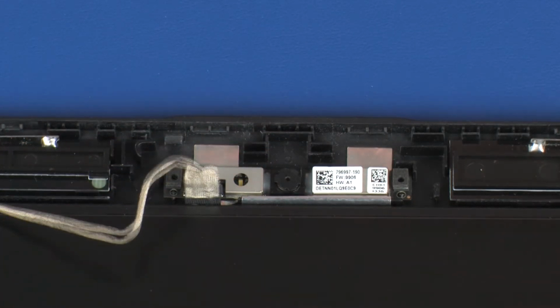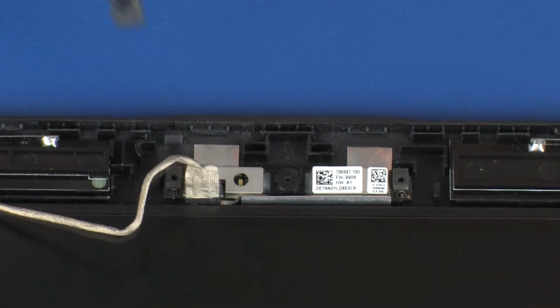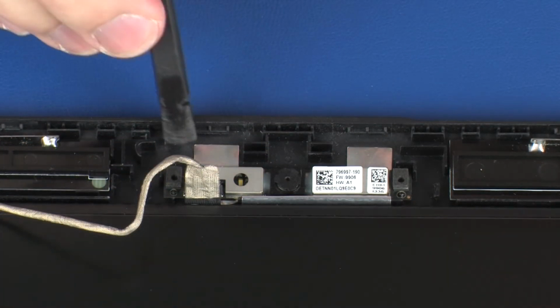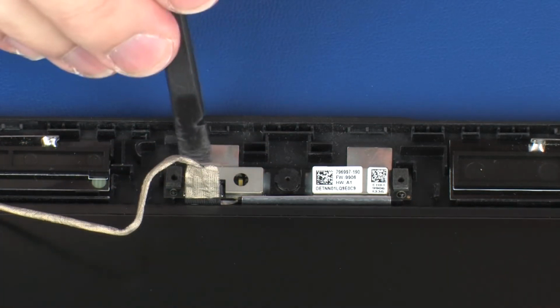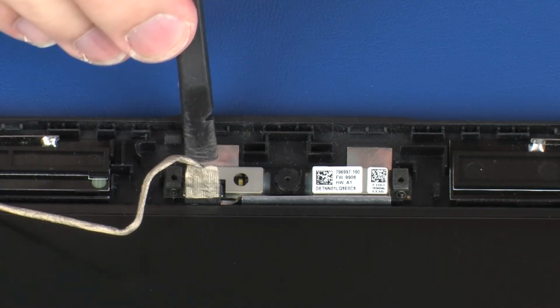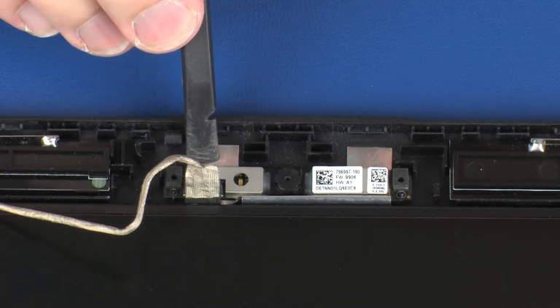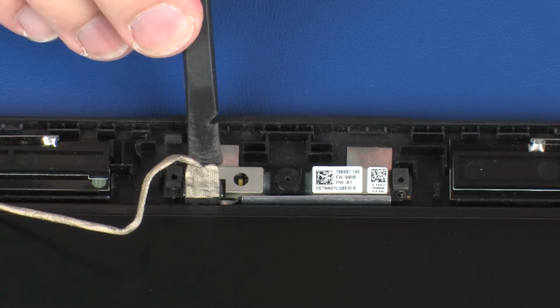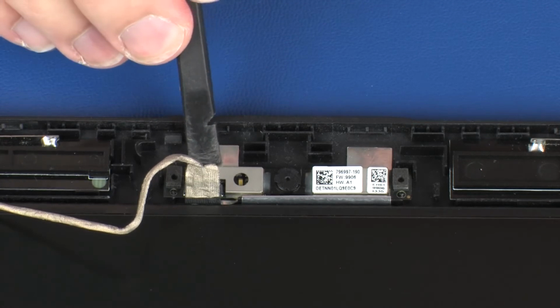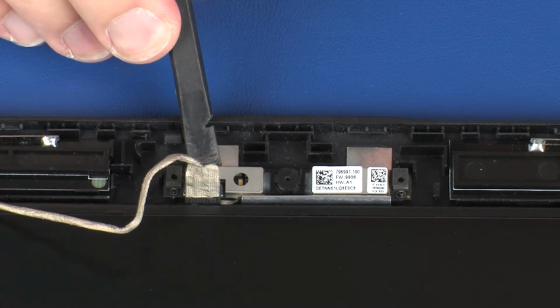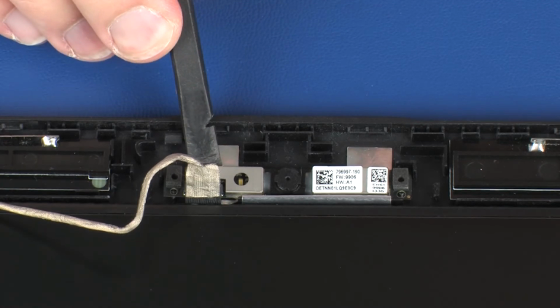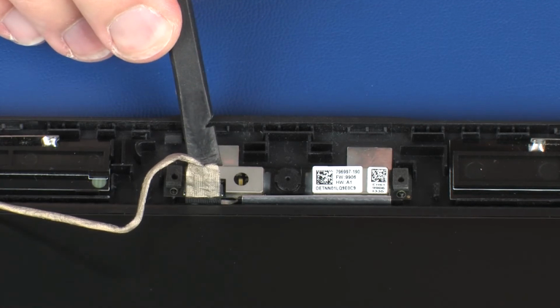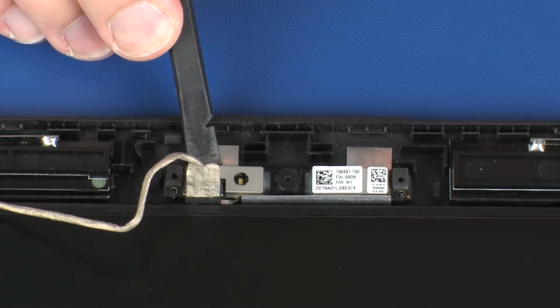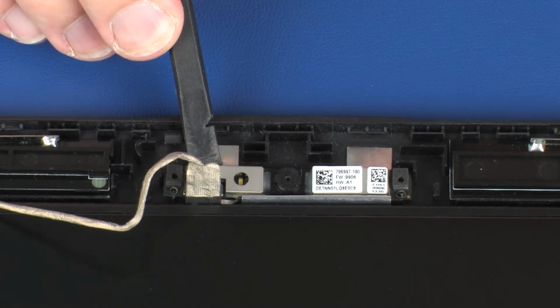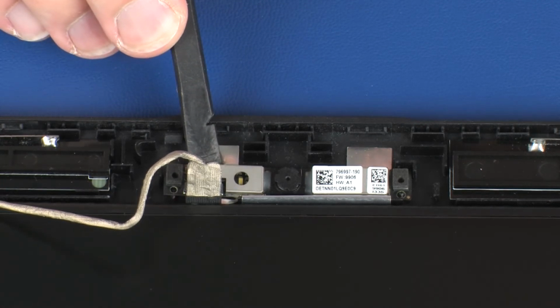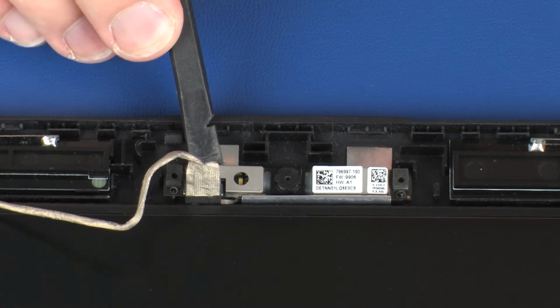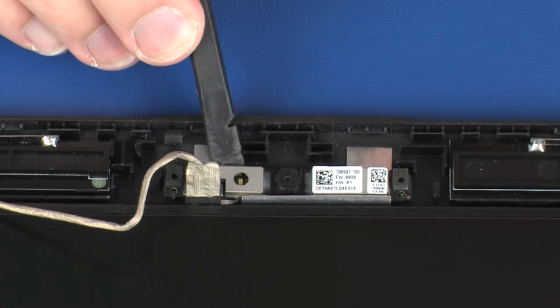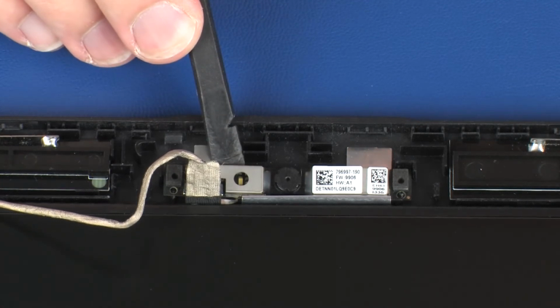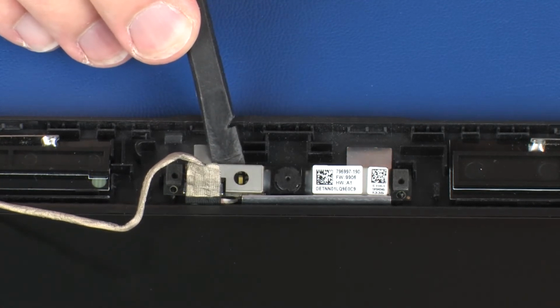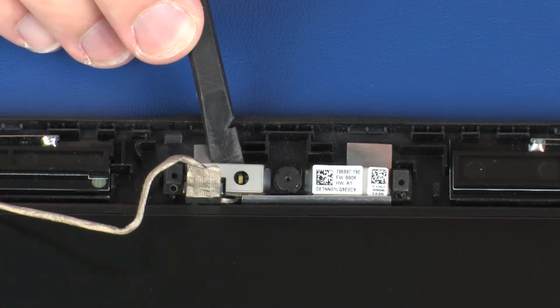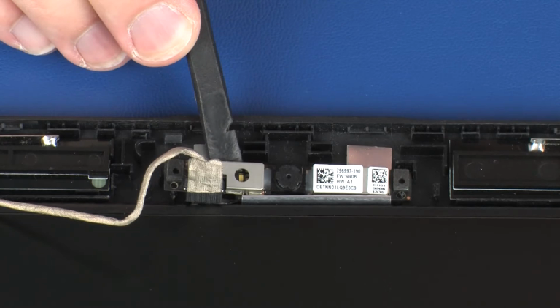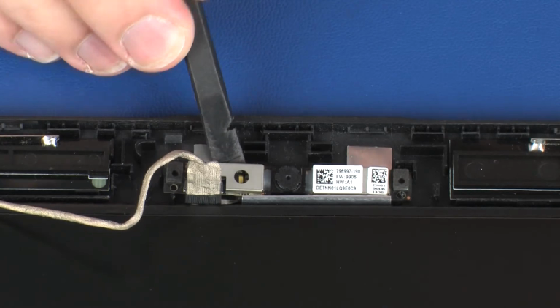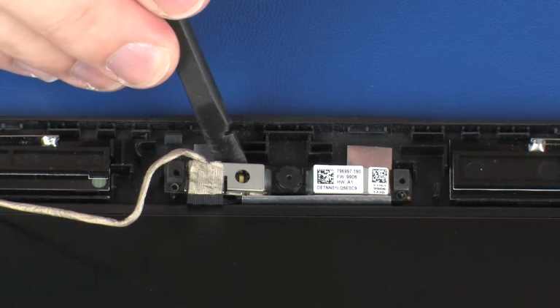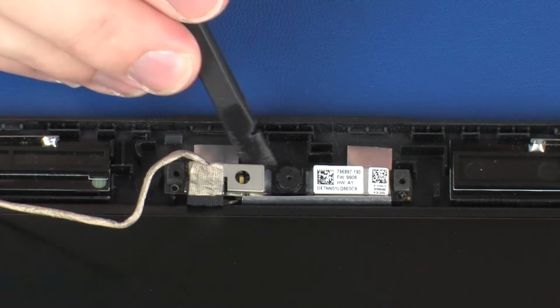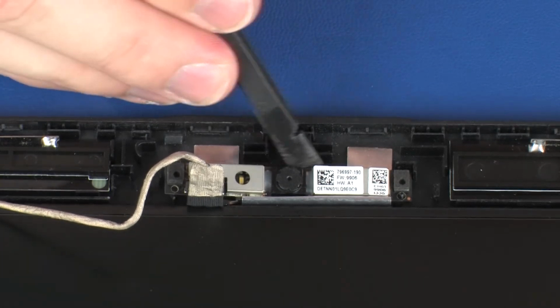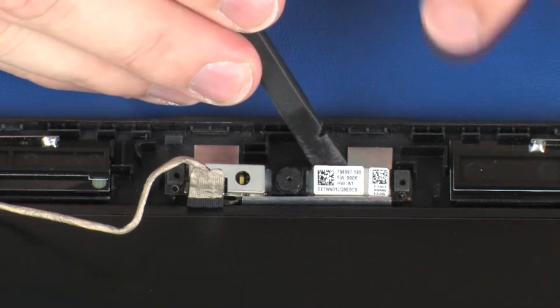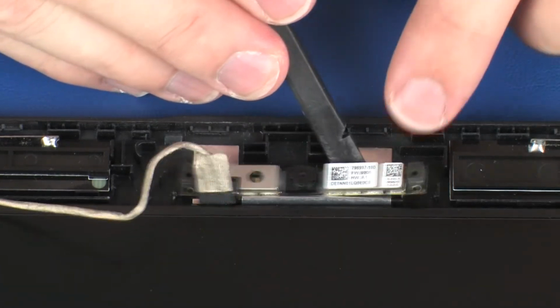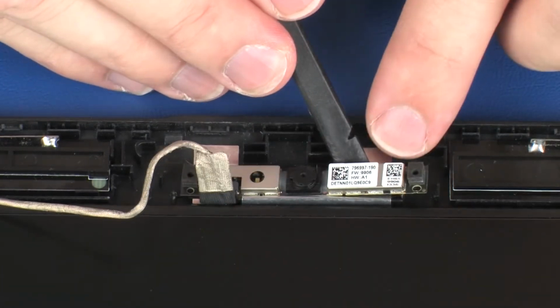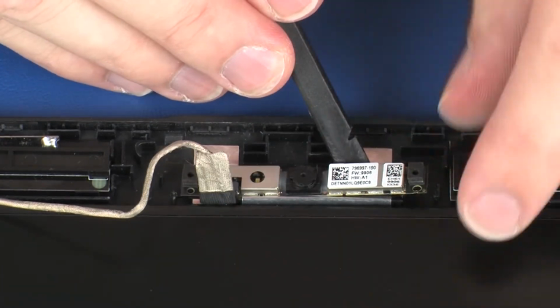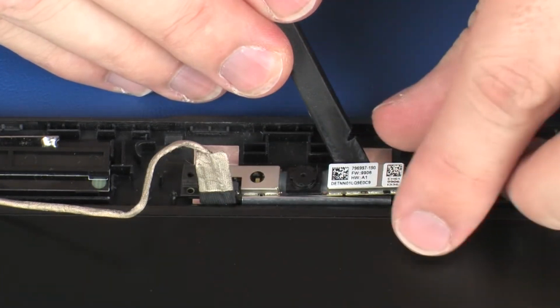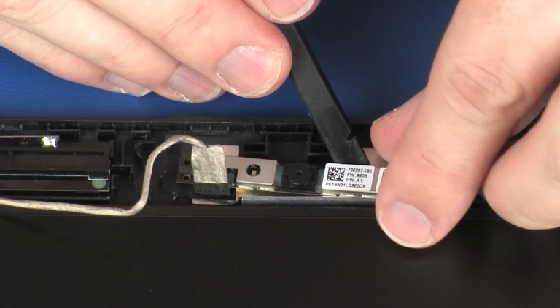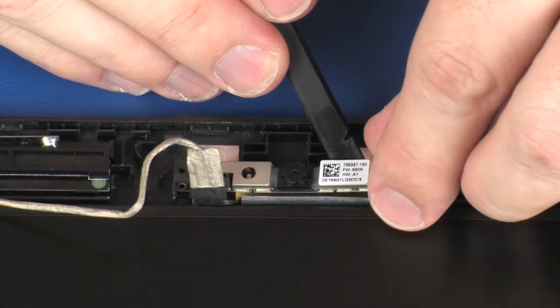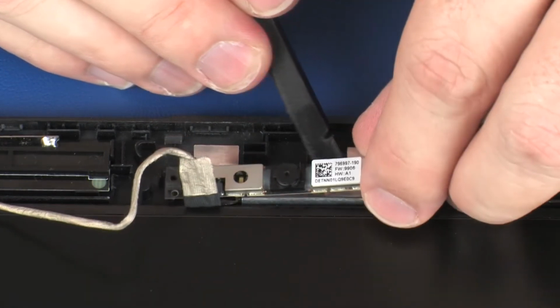Using a flat, non-conductive tool, carefully remove the webcam board from the adhesive that secures it to the display enclosure and lift the webcam board off of its alignment pins on the display enclosure.